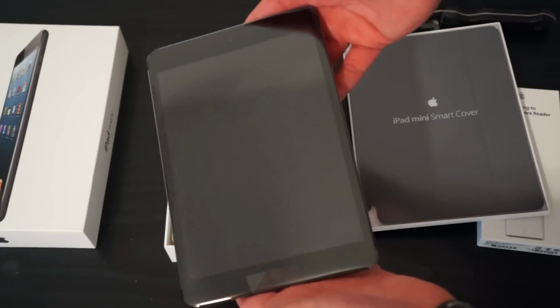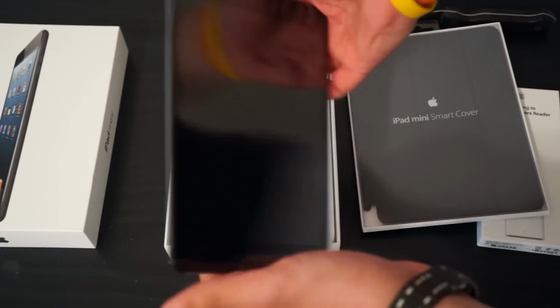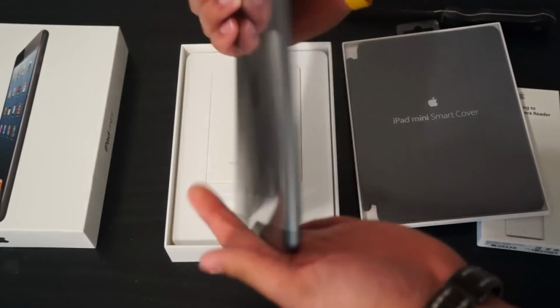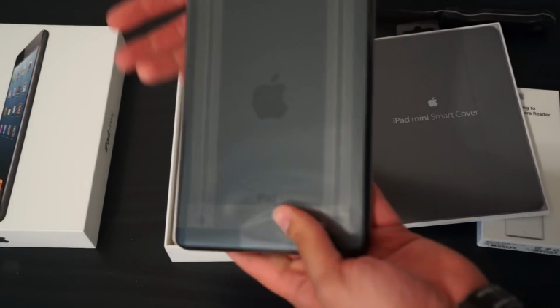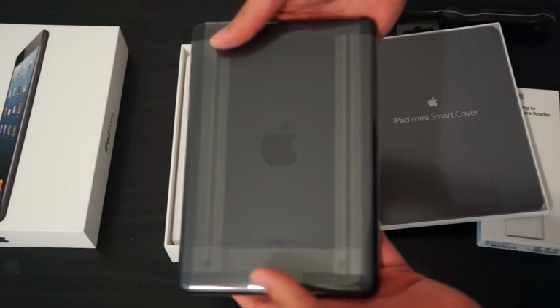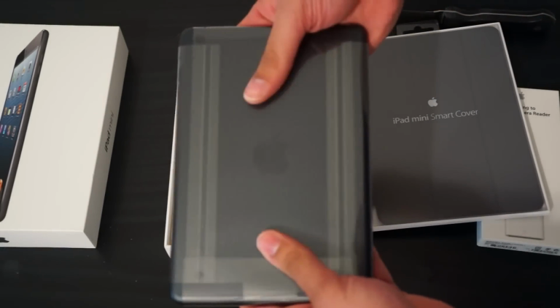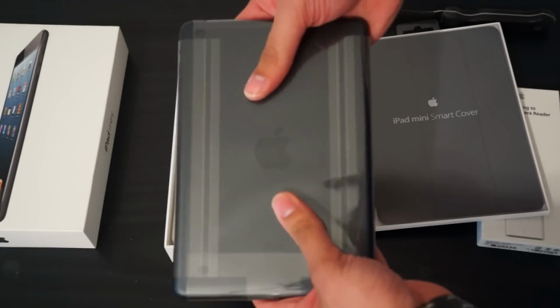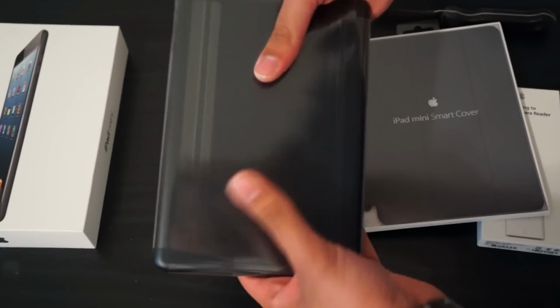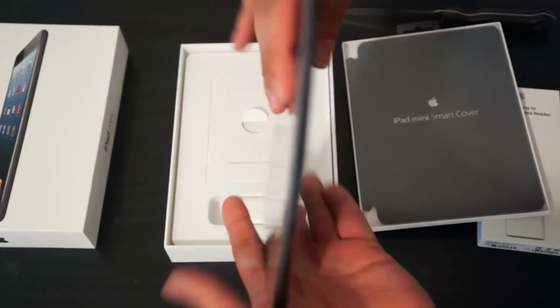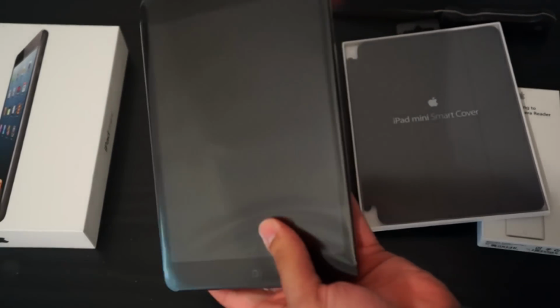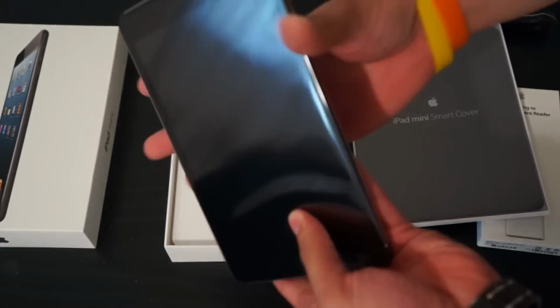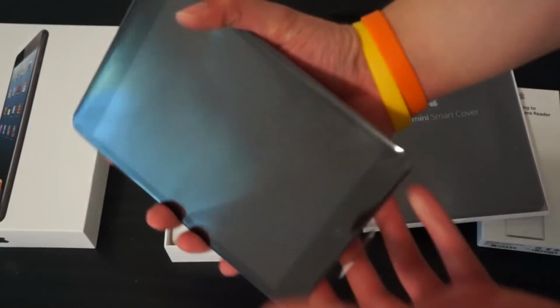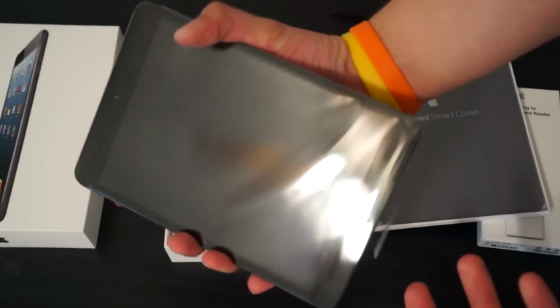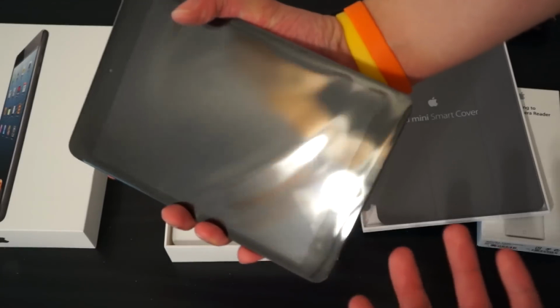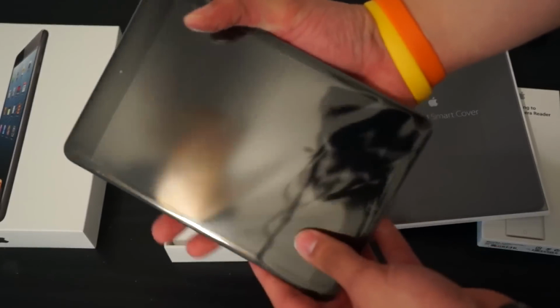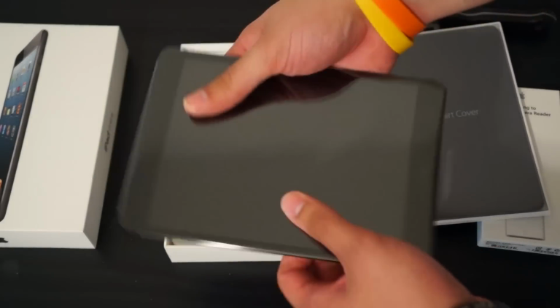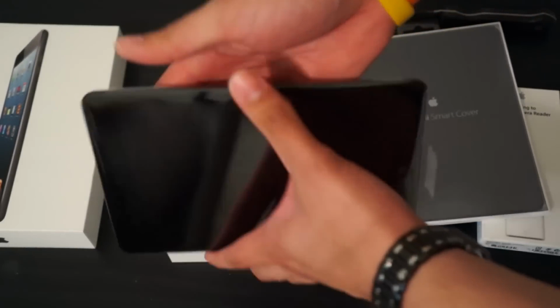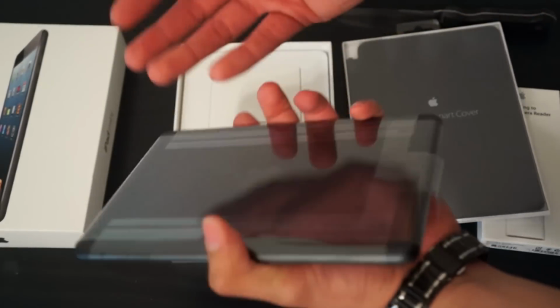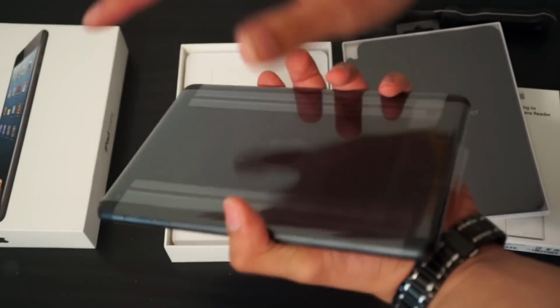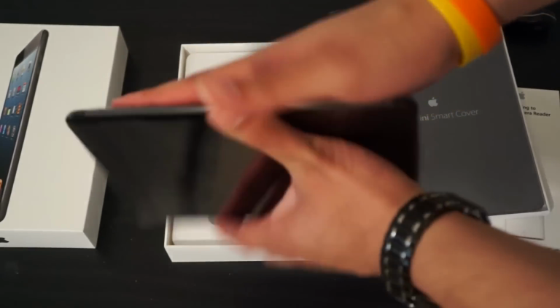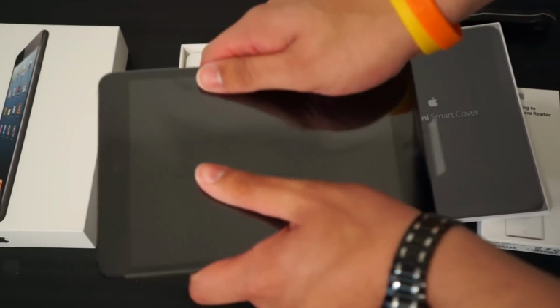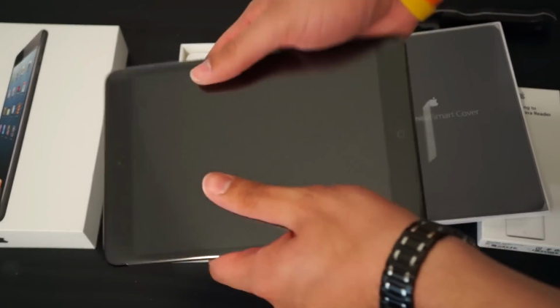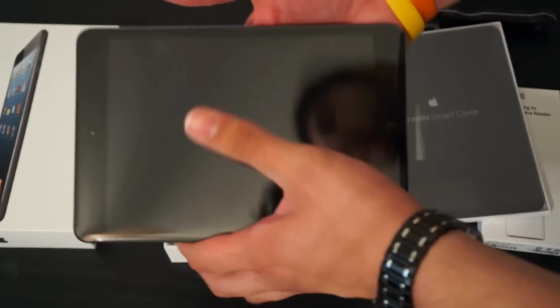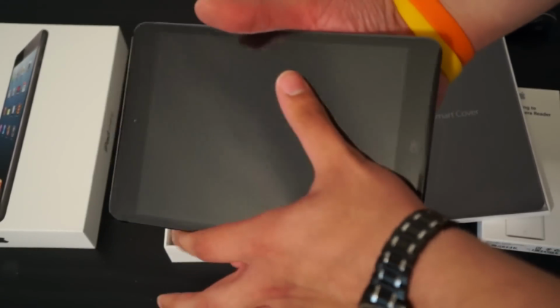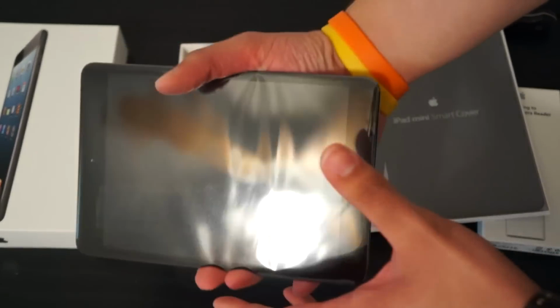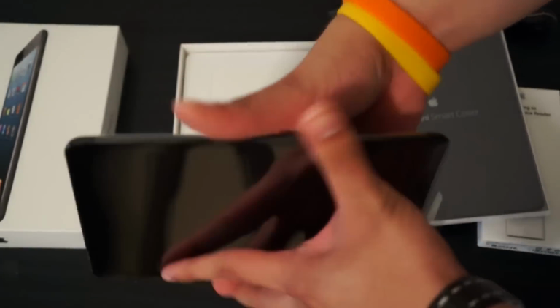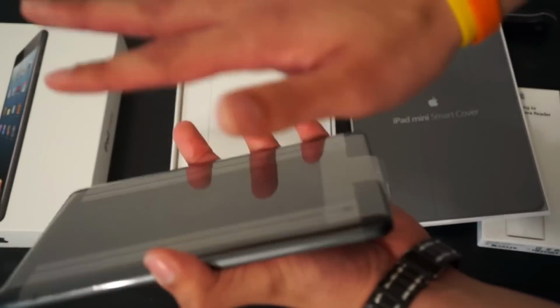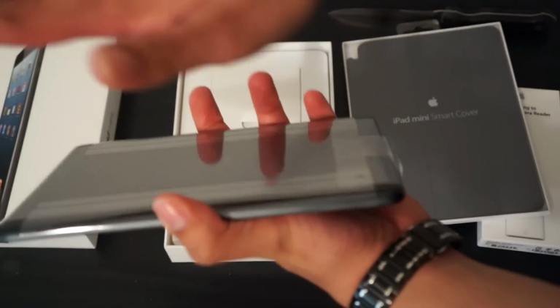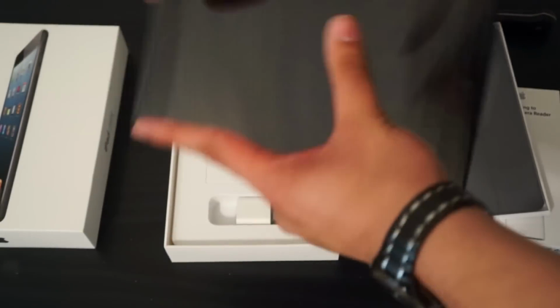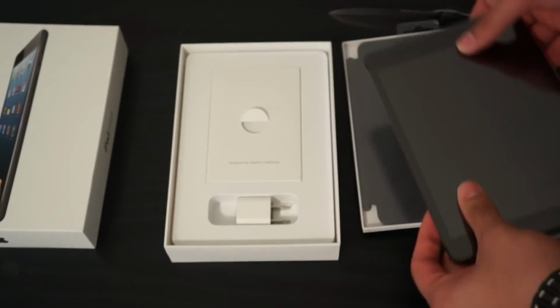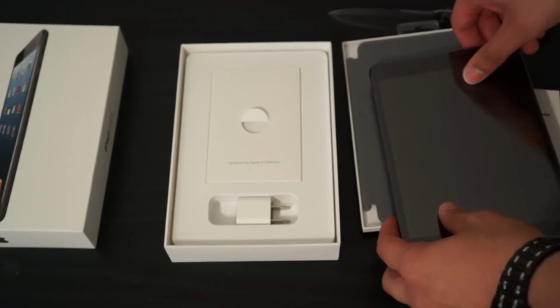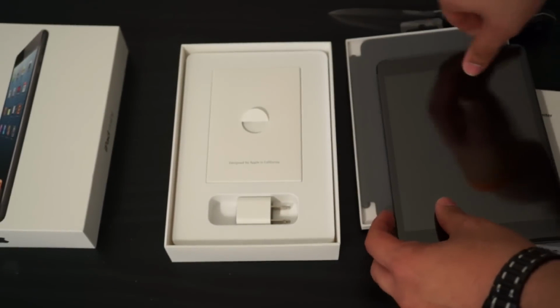I think this is the perfect size. I've always been a fan of 7-inch tablets and this feels great — I can hold it in one hand. I am in love with the form factor and the way it's light. I'm in love with it and I haven't even used it.